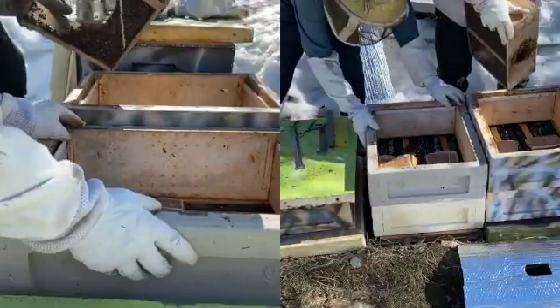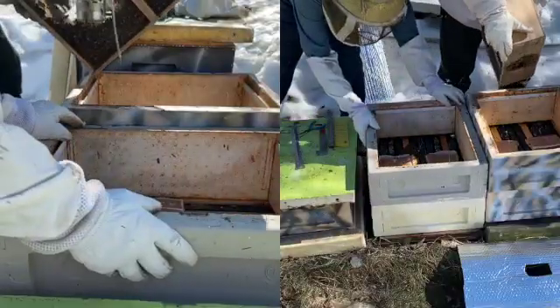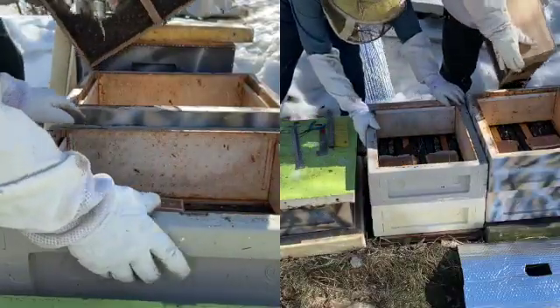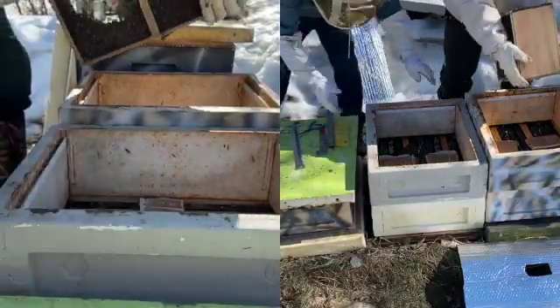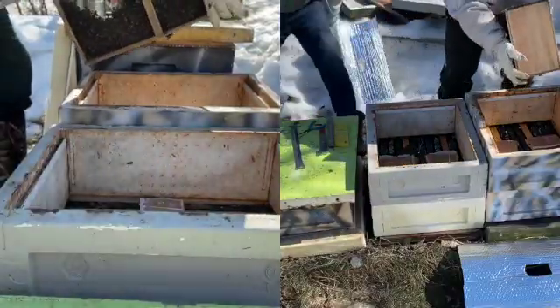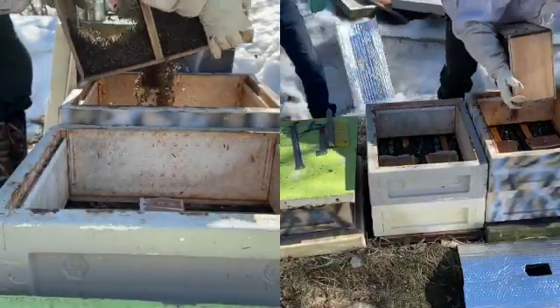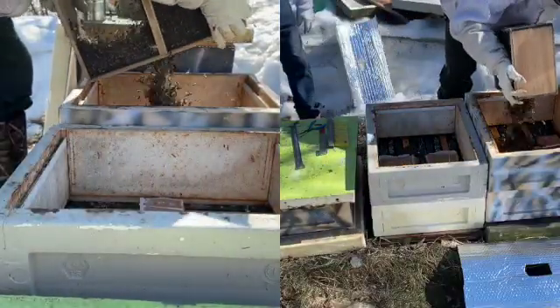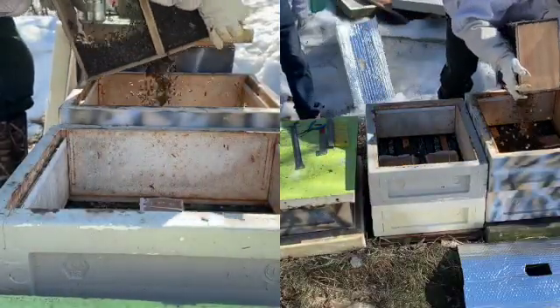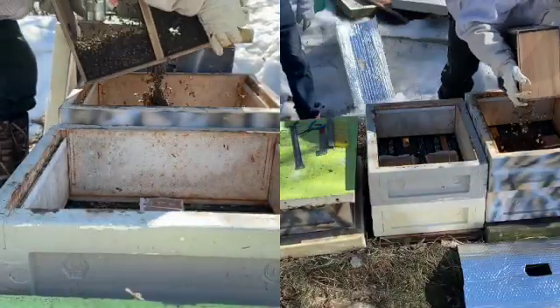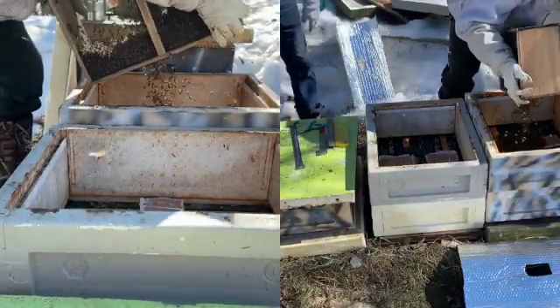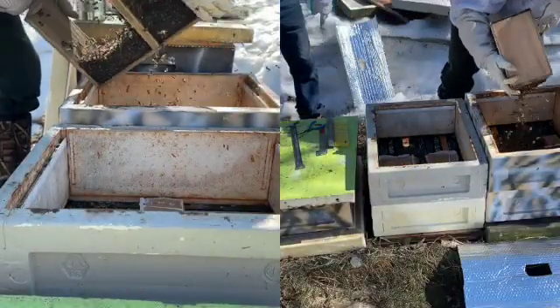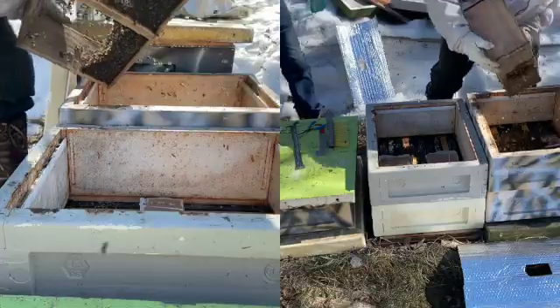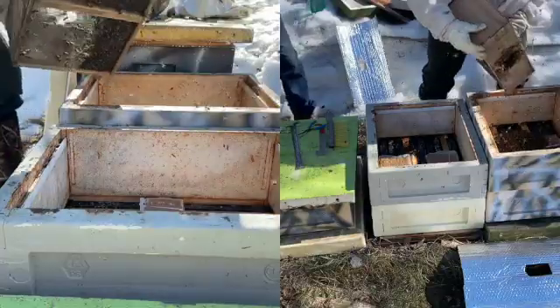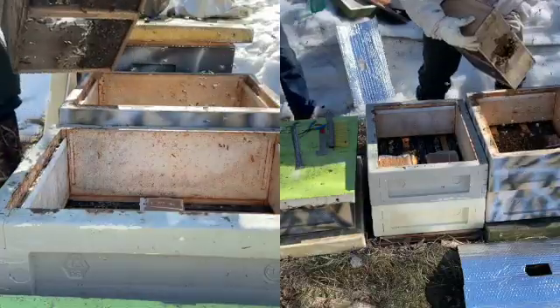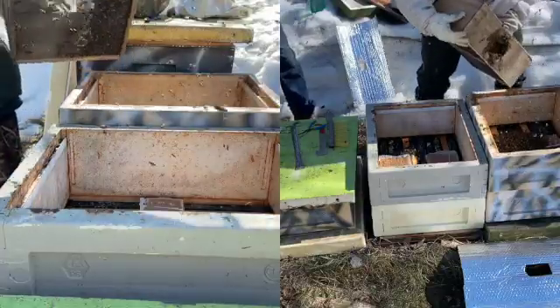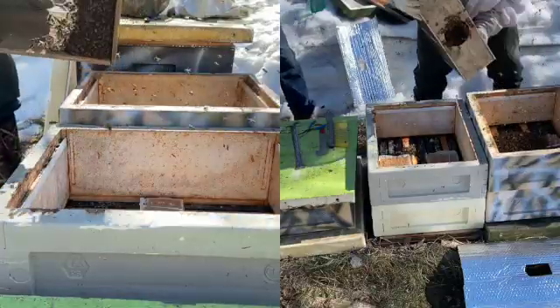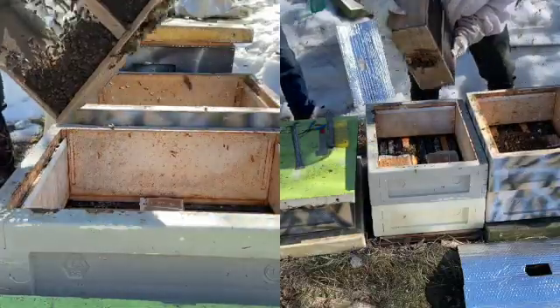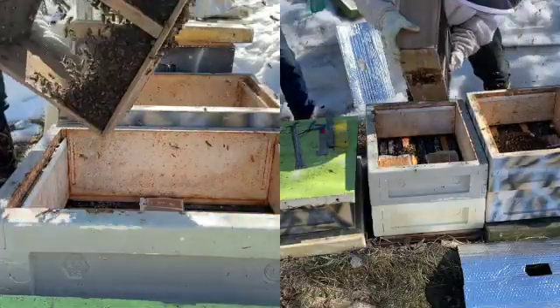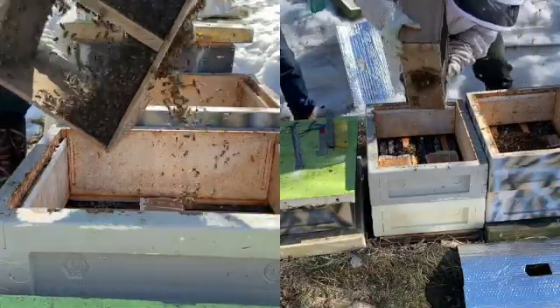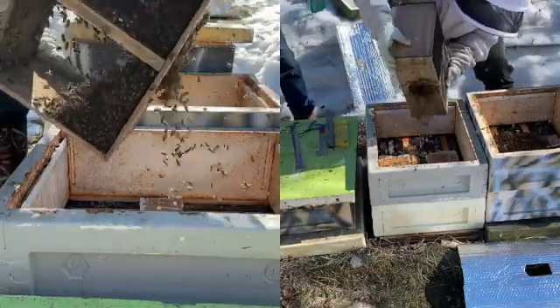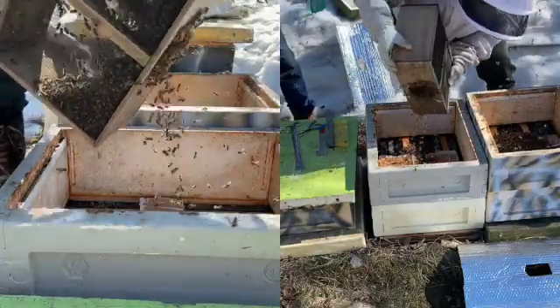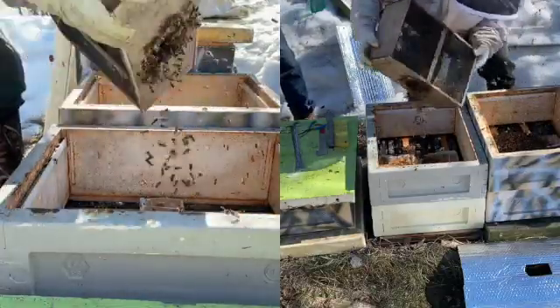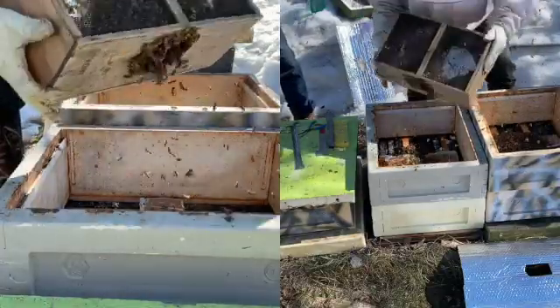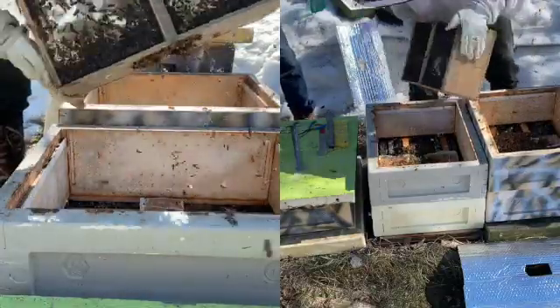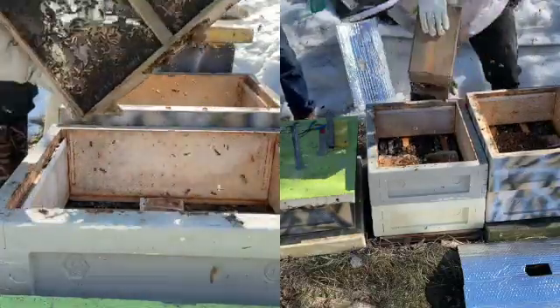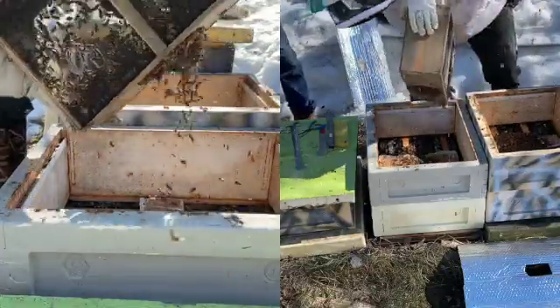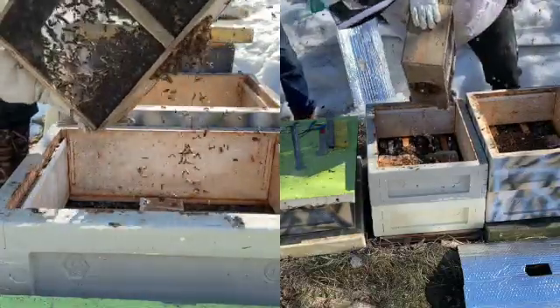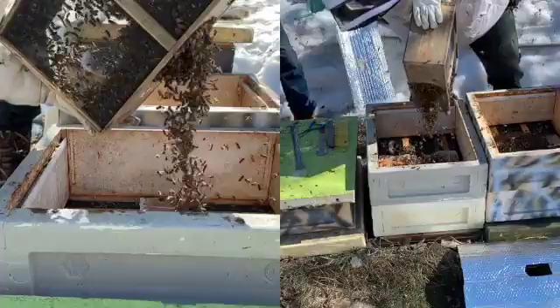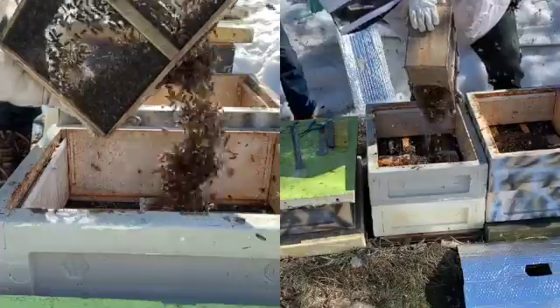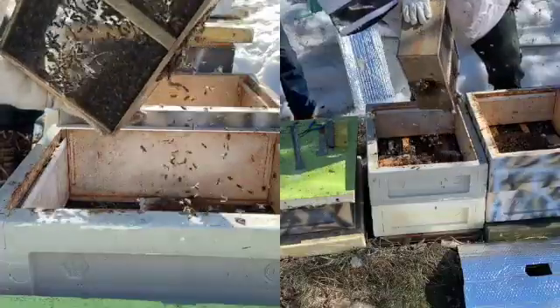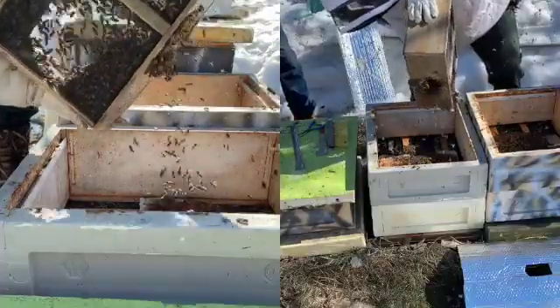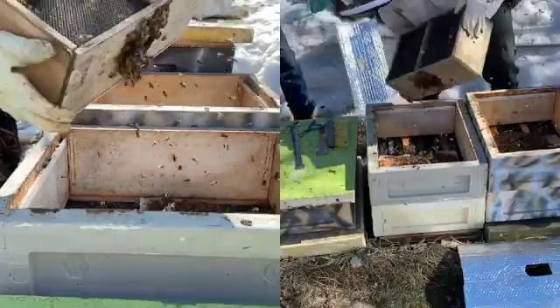Now Nathan shakes about half of the package into each hive. Putting an empty box over the hive works as a funnel, keeping bees from spilling onto the ground as they're shaken out.